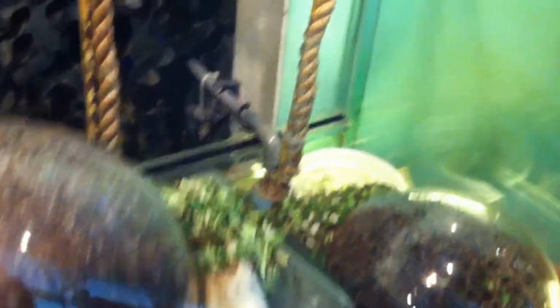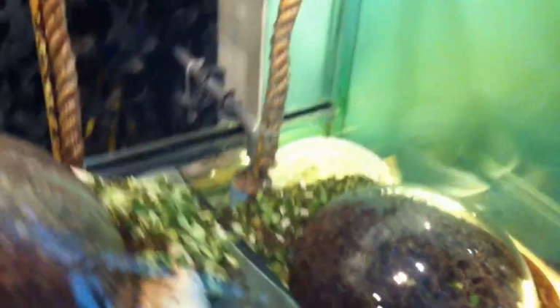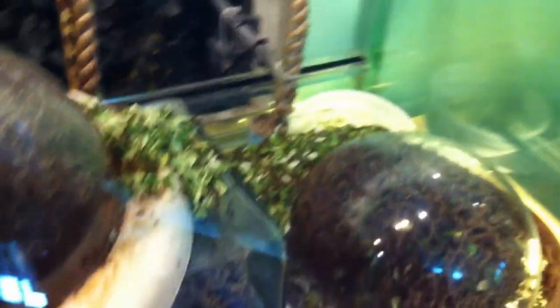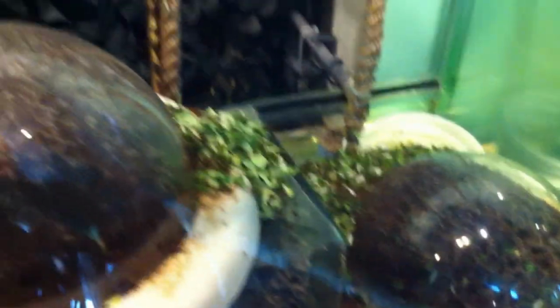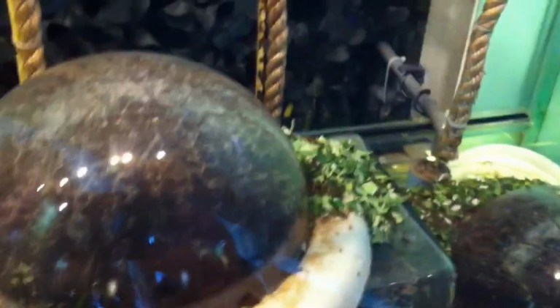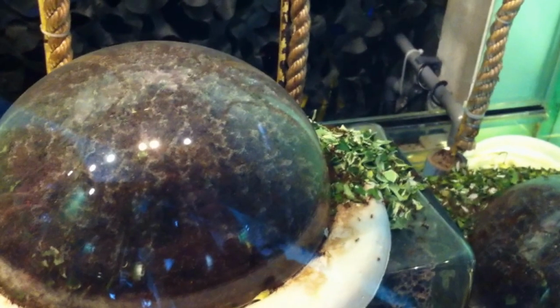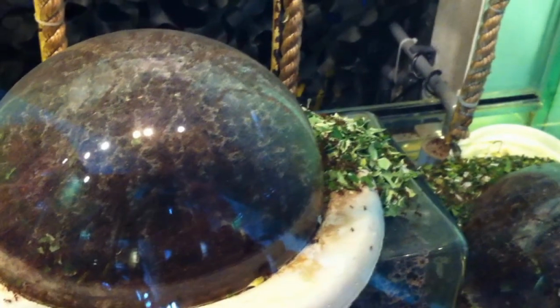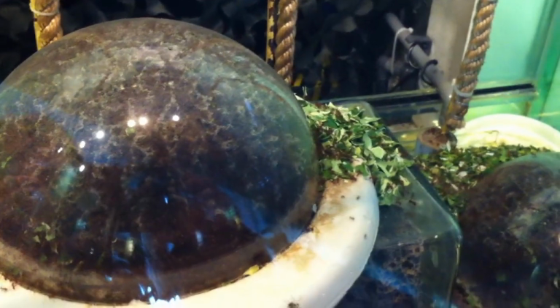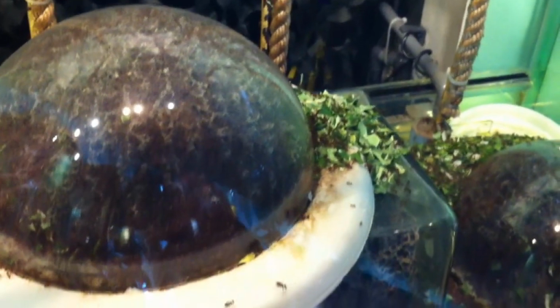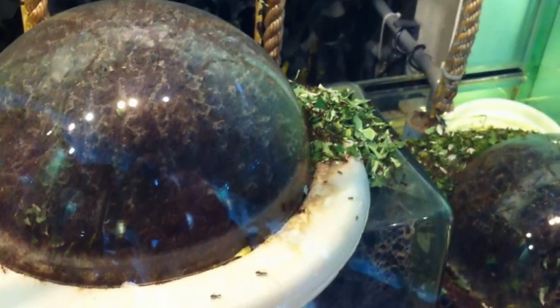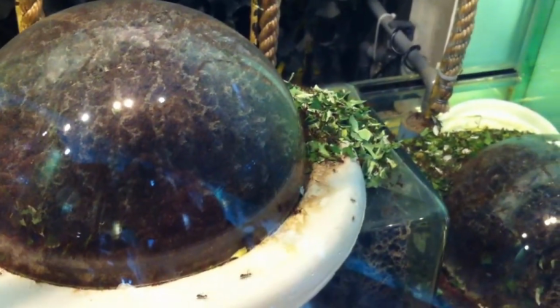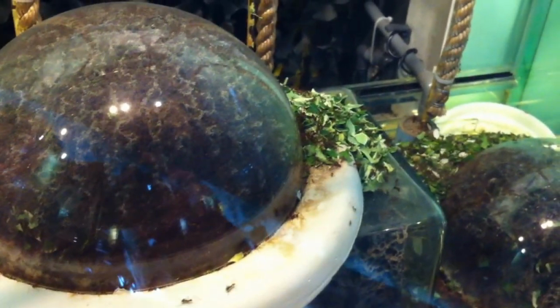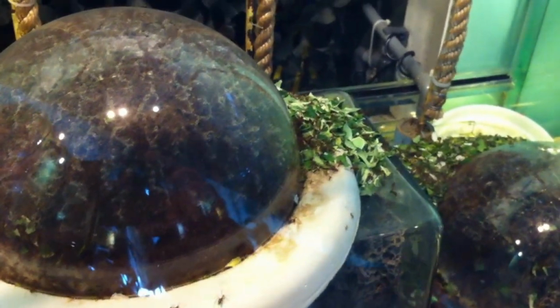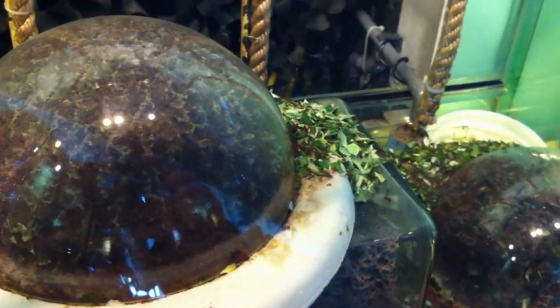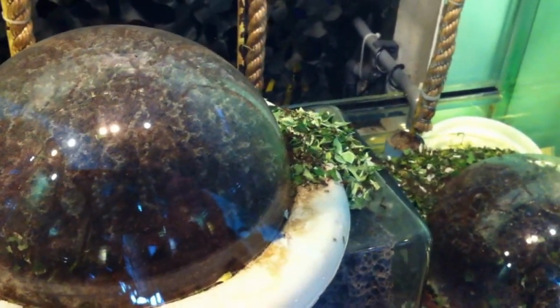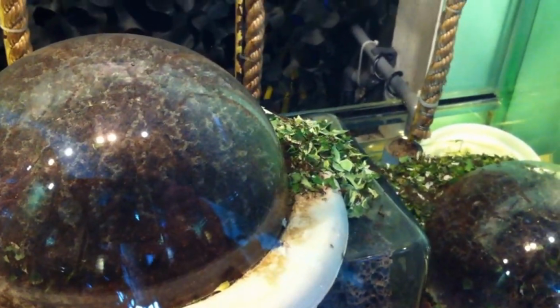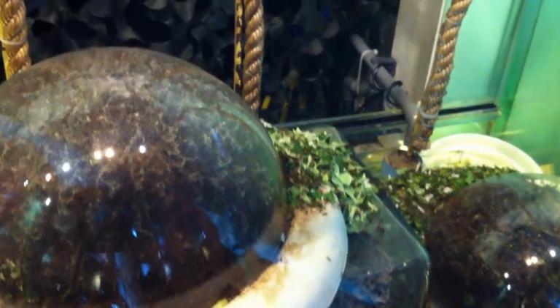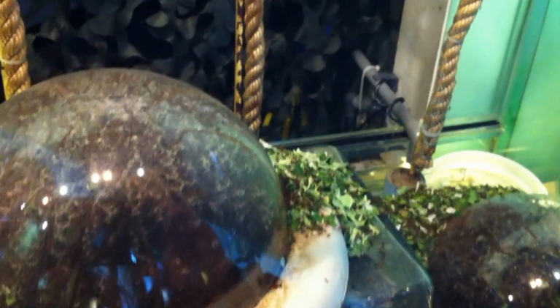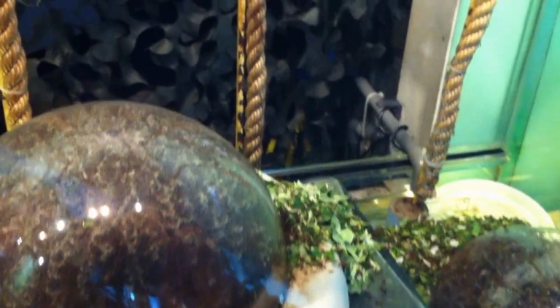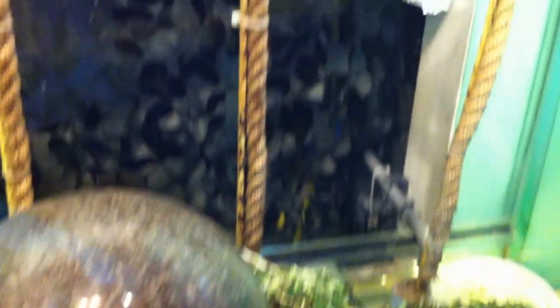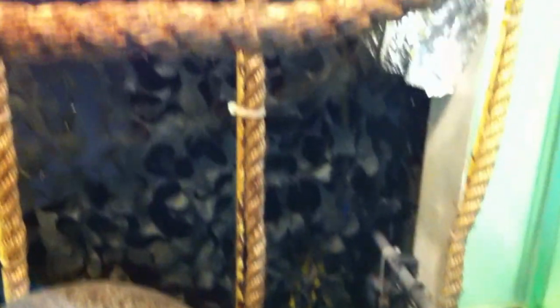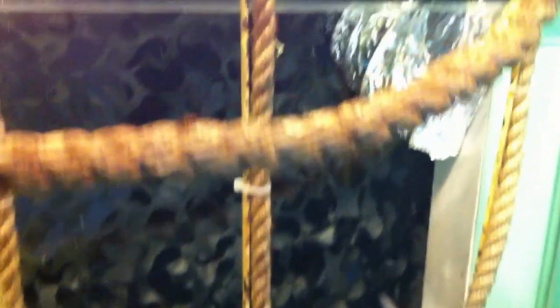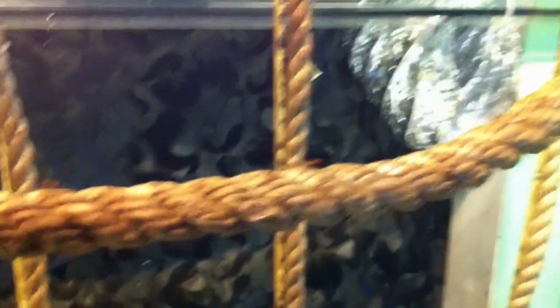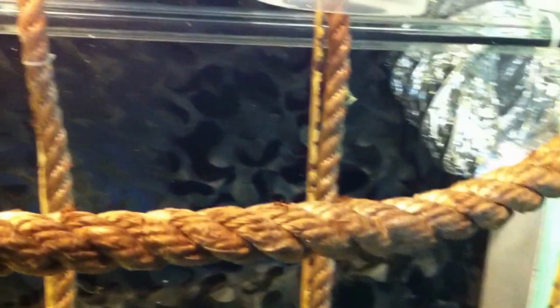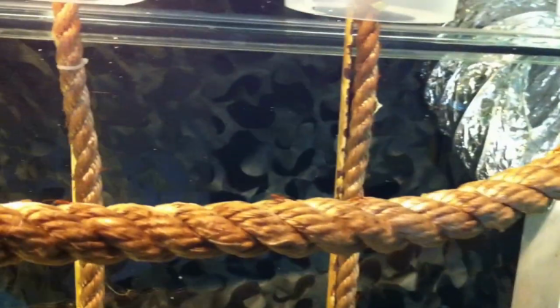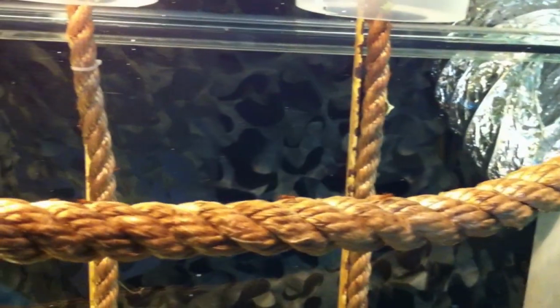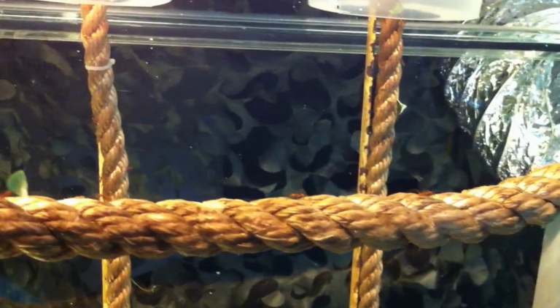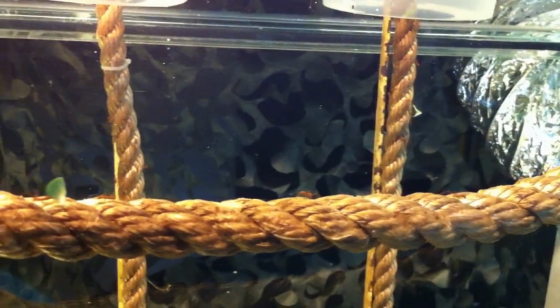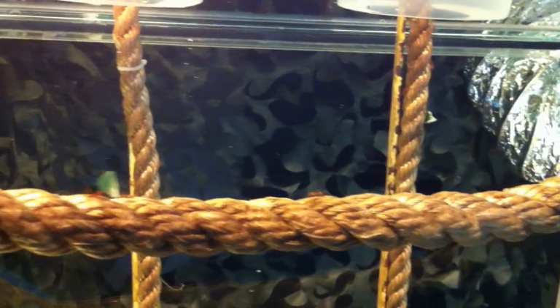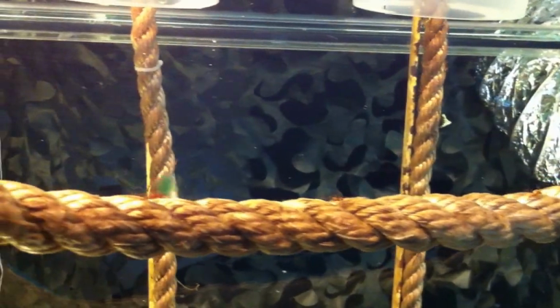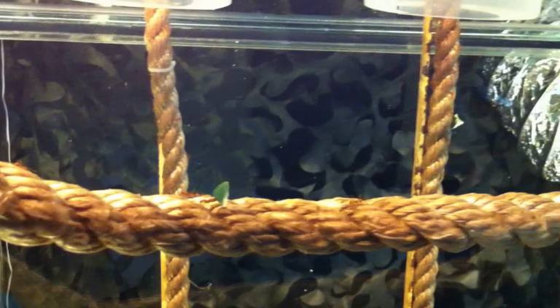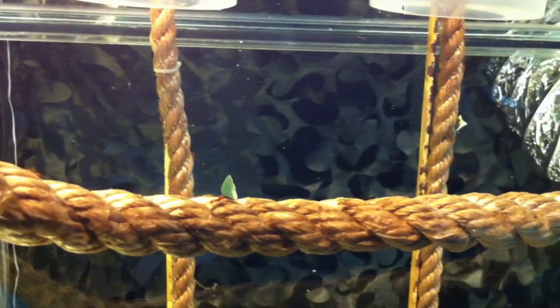Look! There's ants. There's ants on it. See that one carrying the leaves? That's amazing, isn't it? These animals bite.